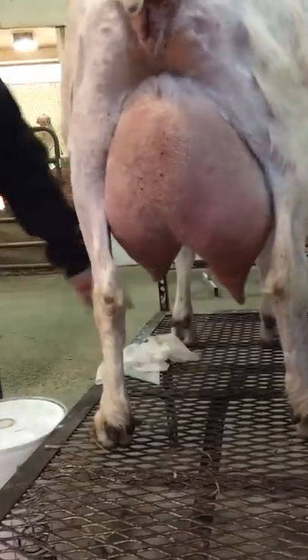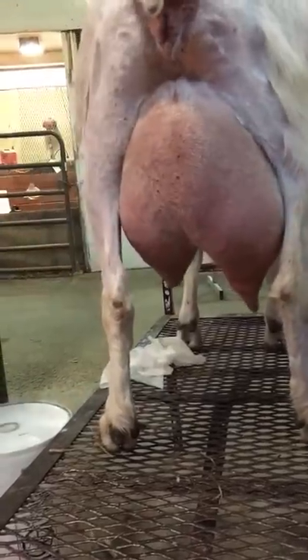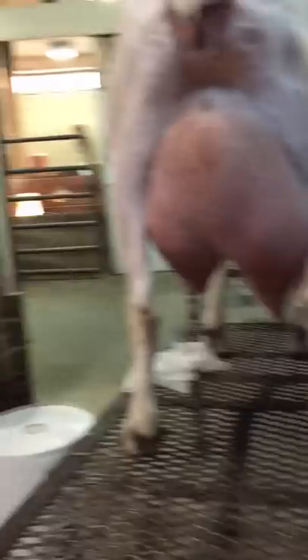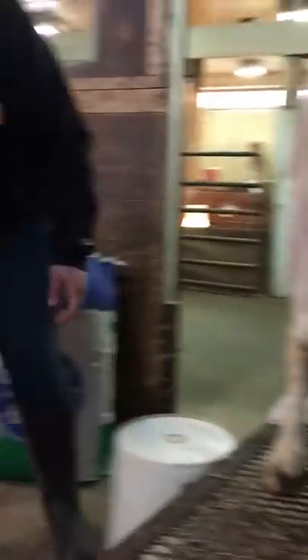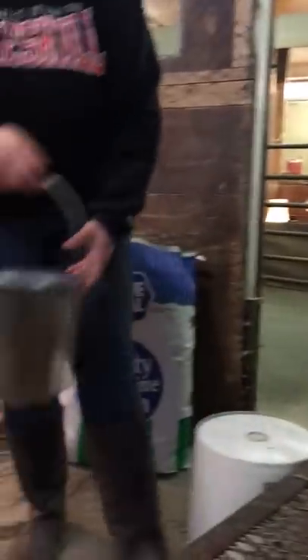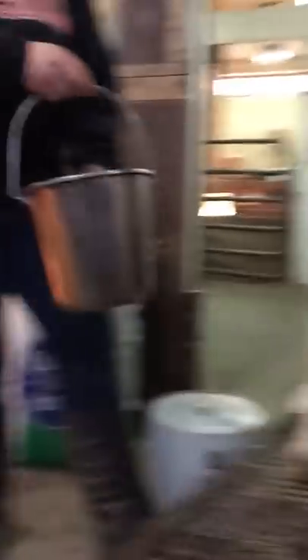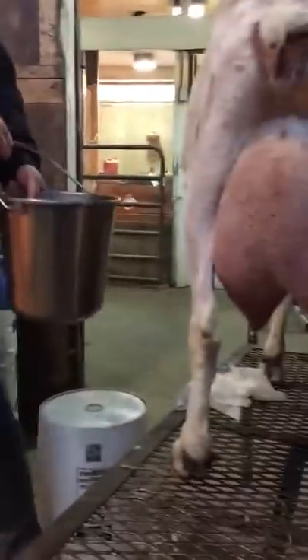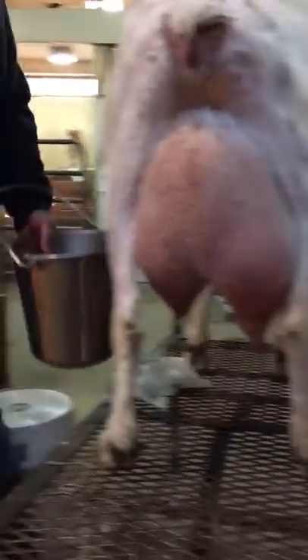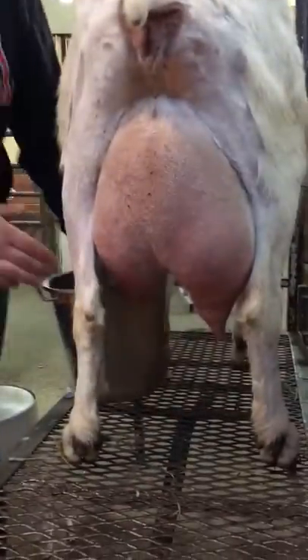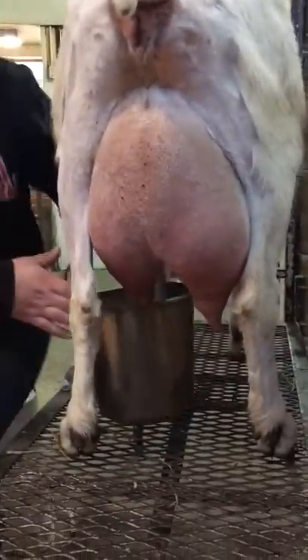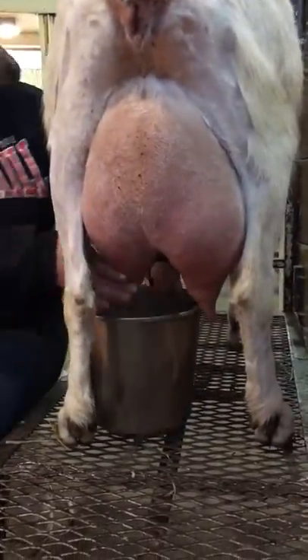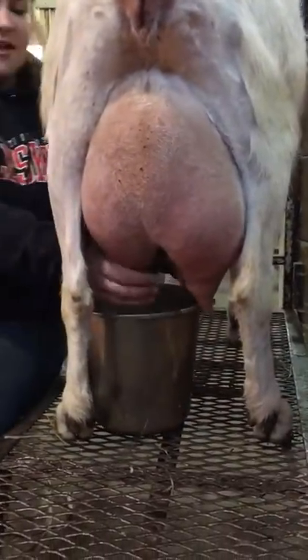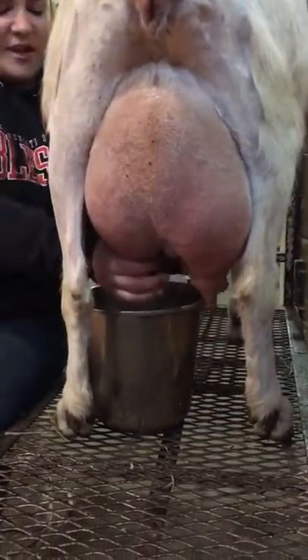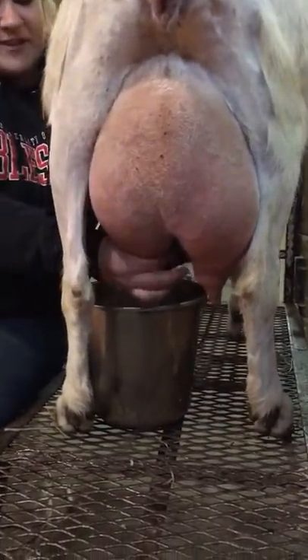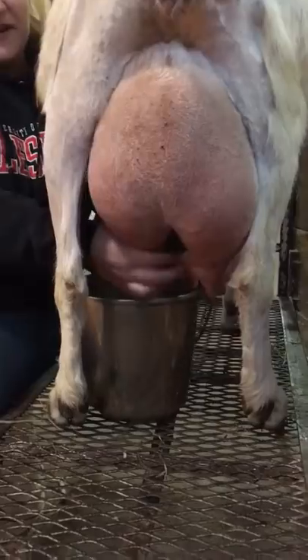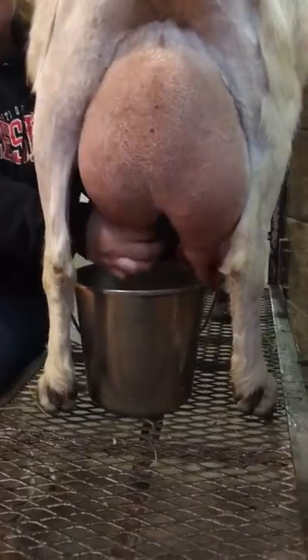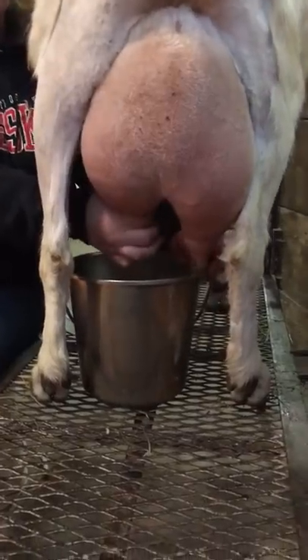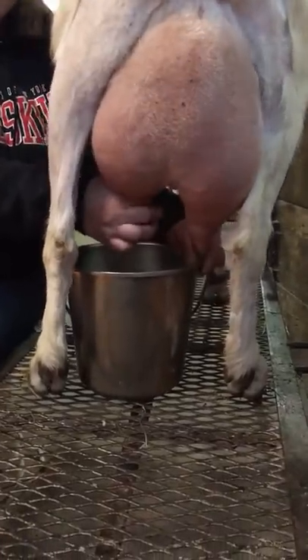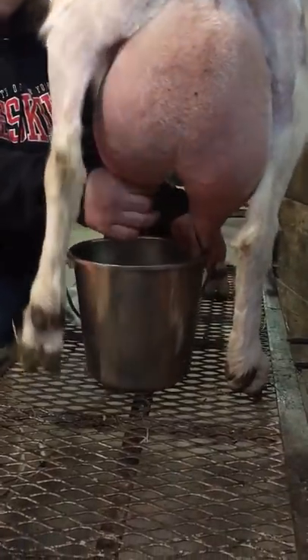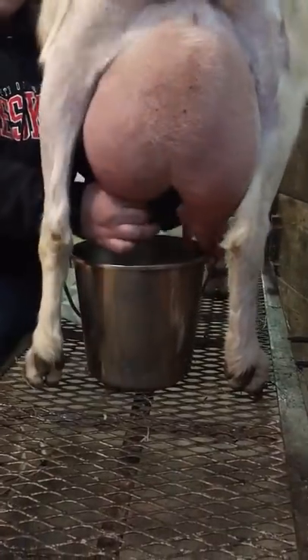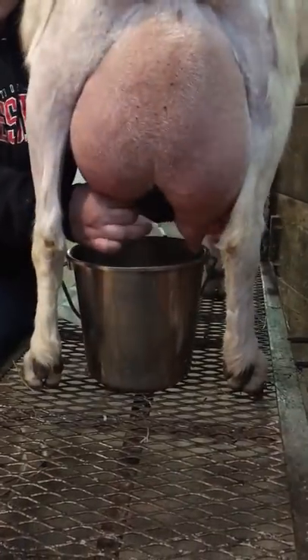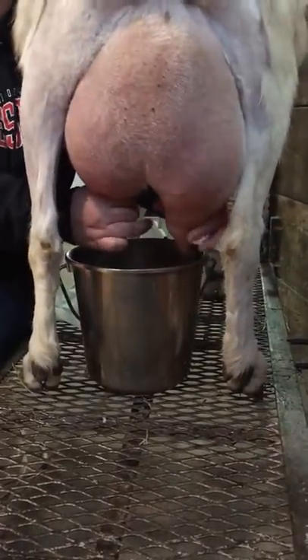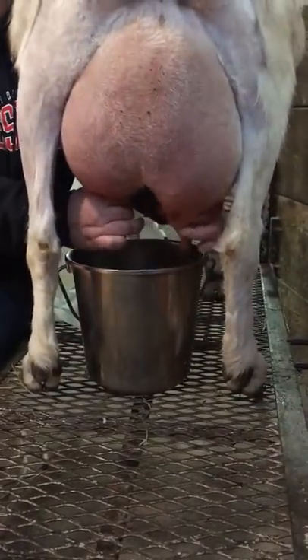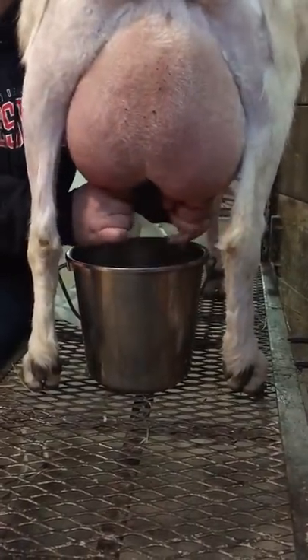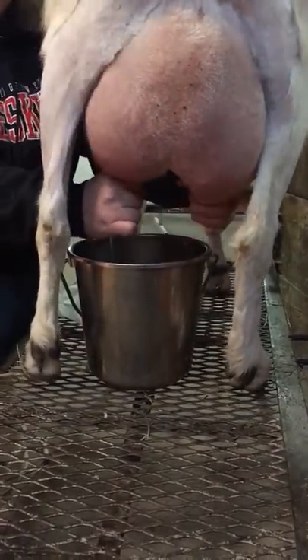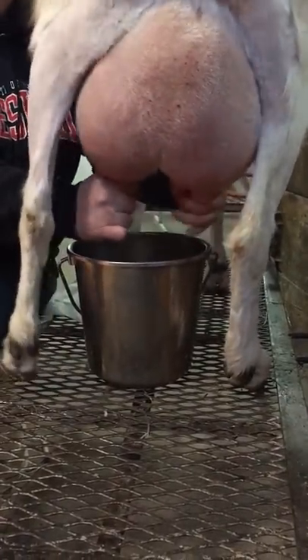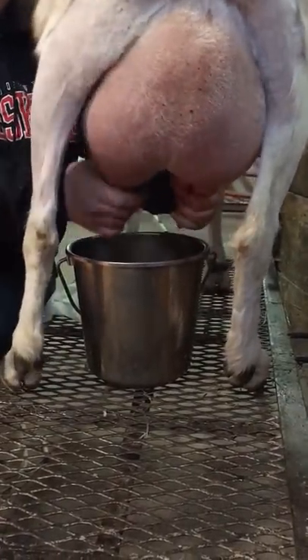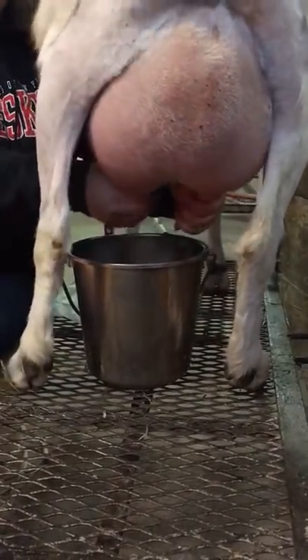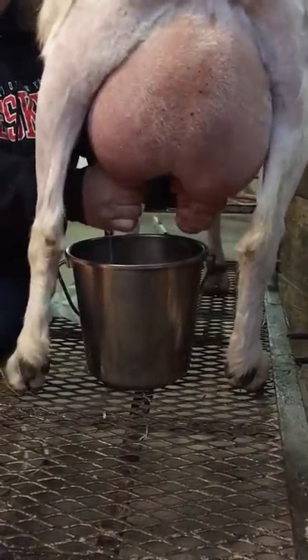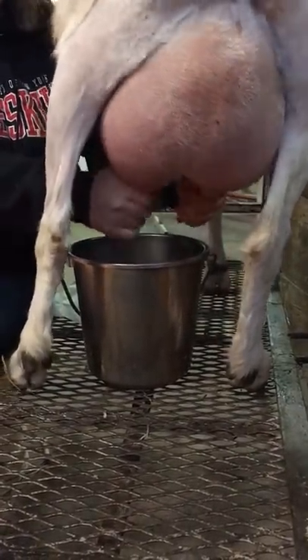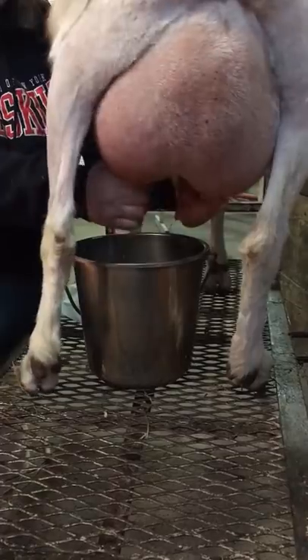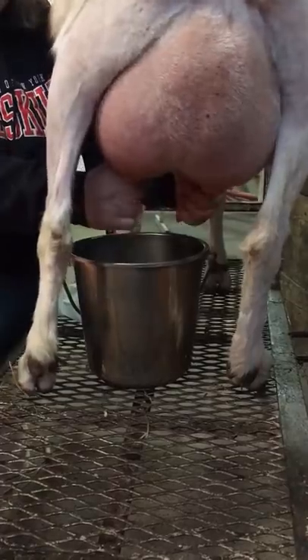Grab your bucket and start milking. Place your finger on the top of the teat, pinch off, and pinch your fingers down. And do that to both sides.